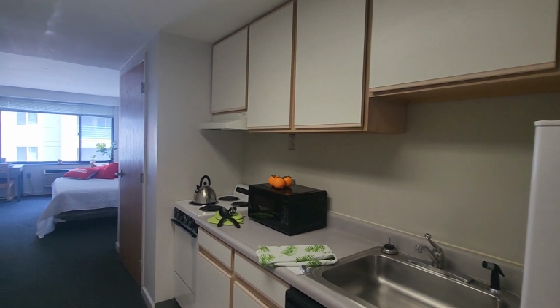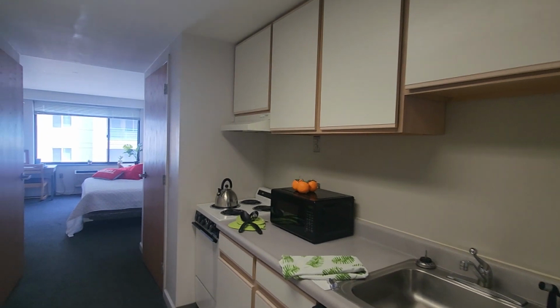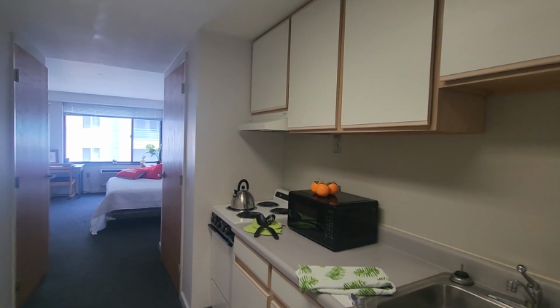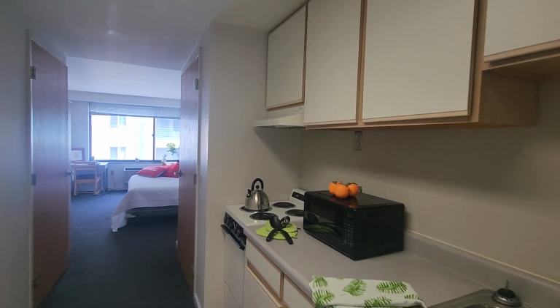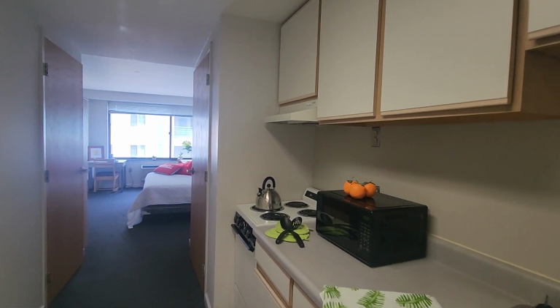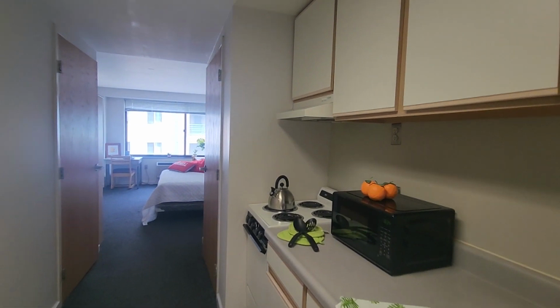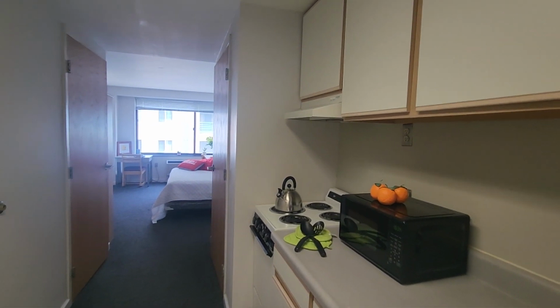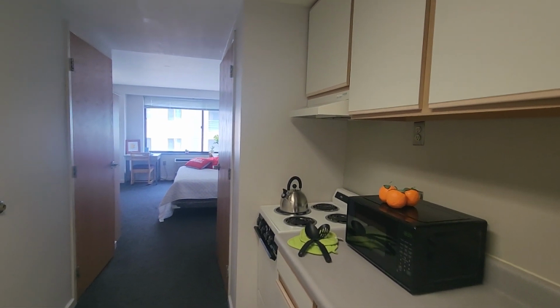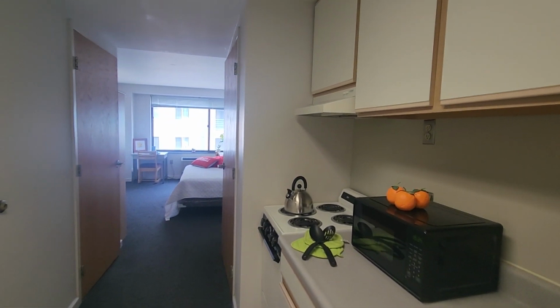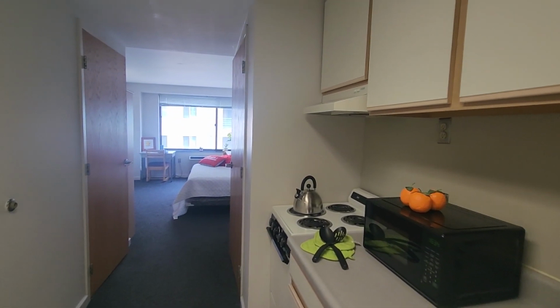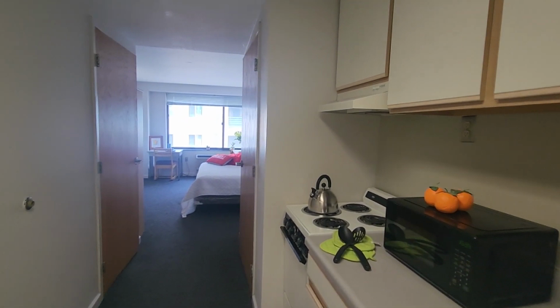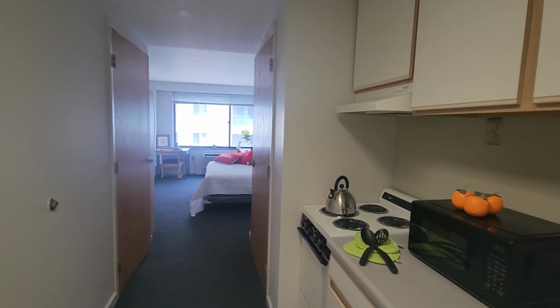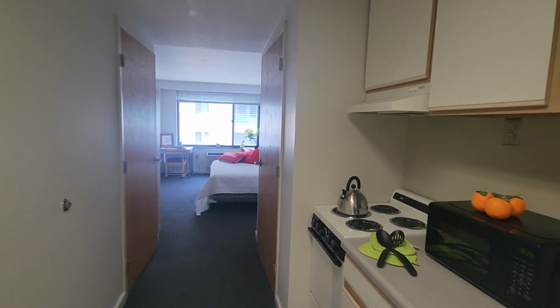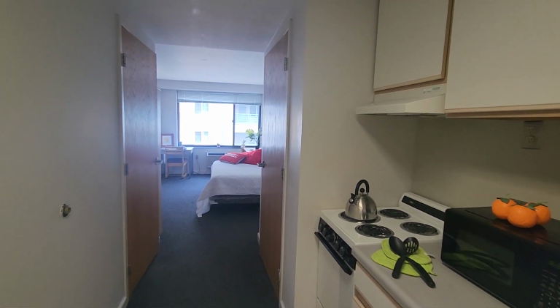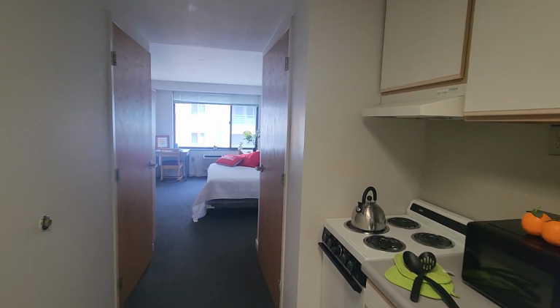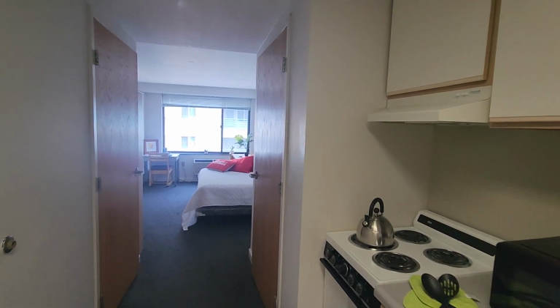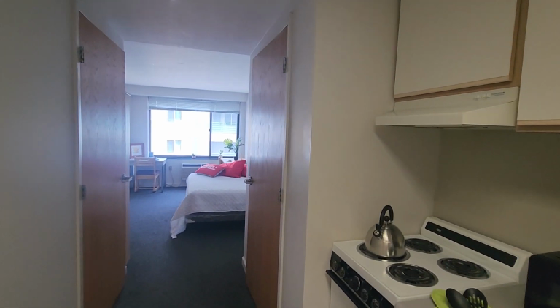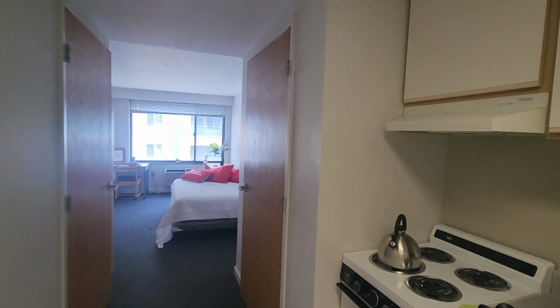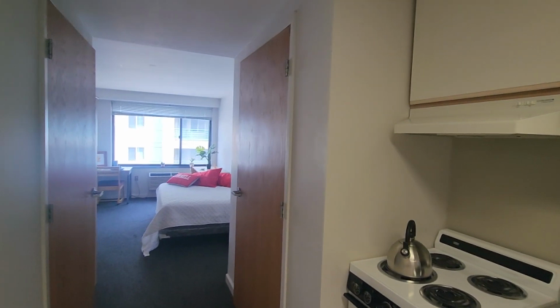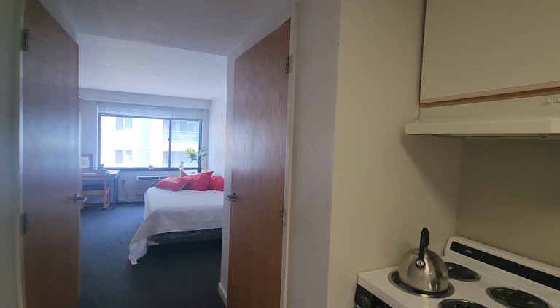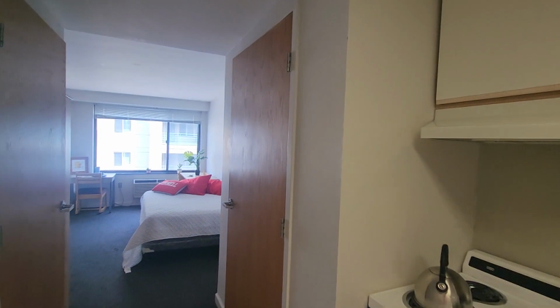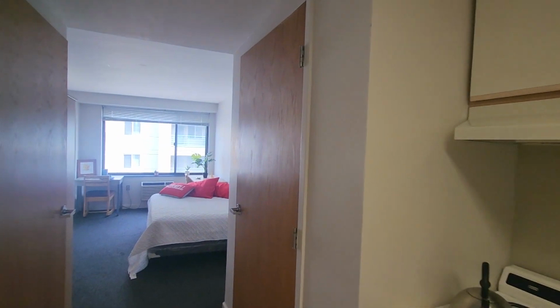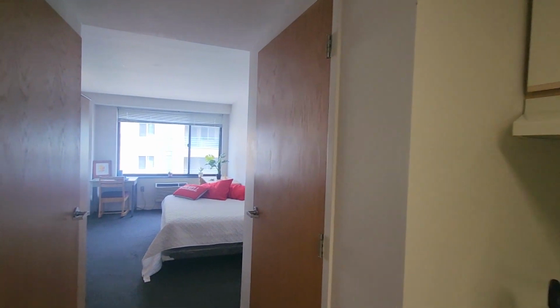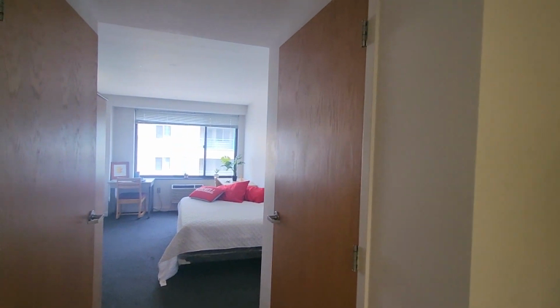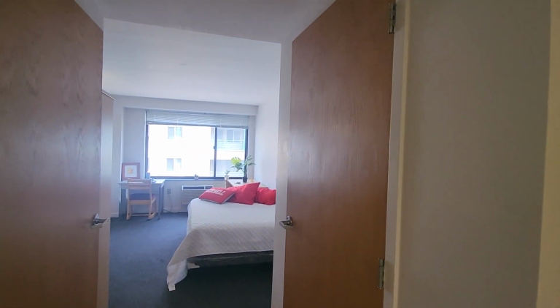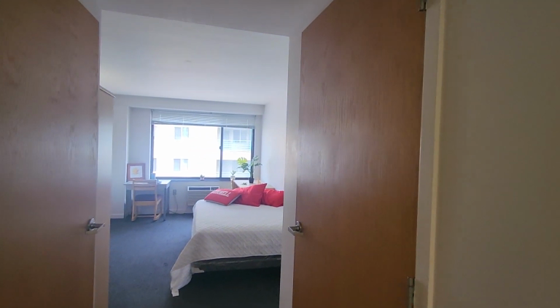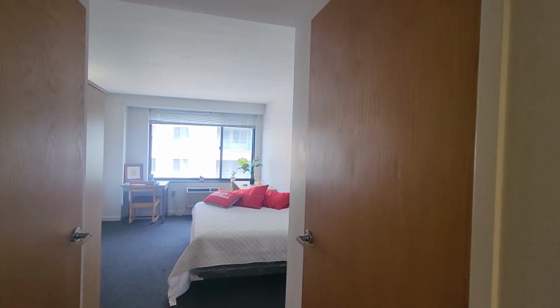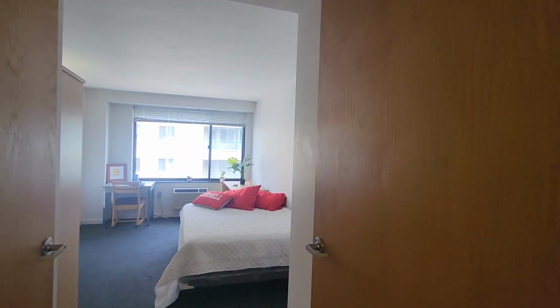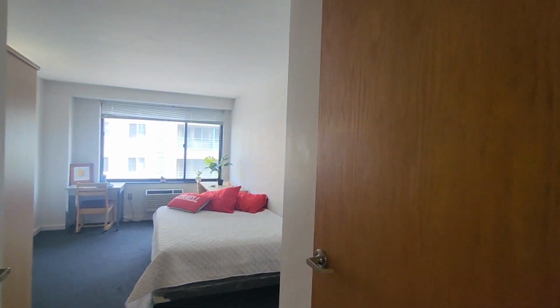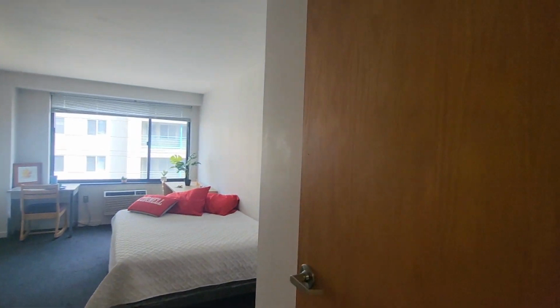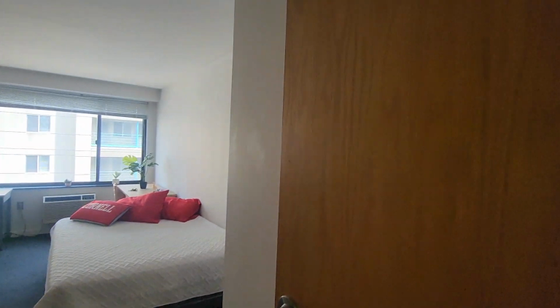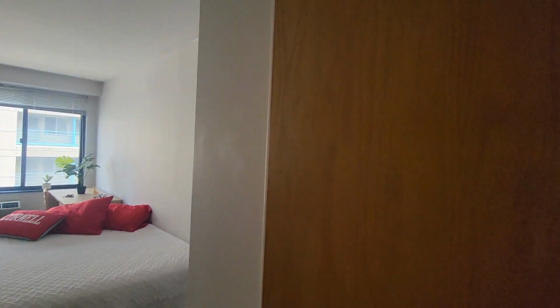As we go into the apartment, past the kitchen, you'll see two doors. On the right side is the closet. On the left is the bathroom. Let's take a look at those as we go on in.